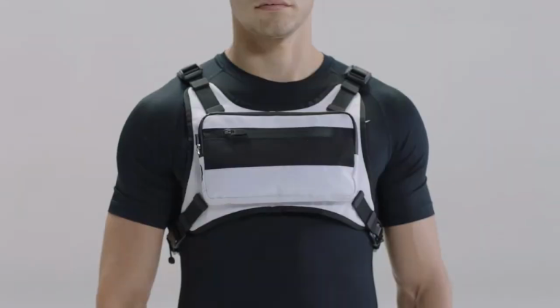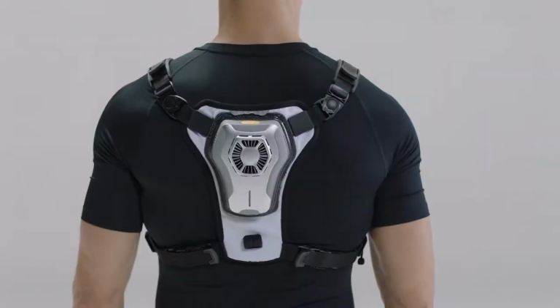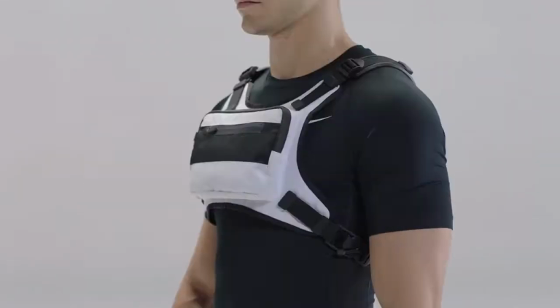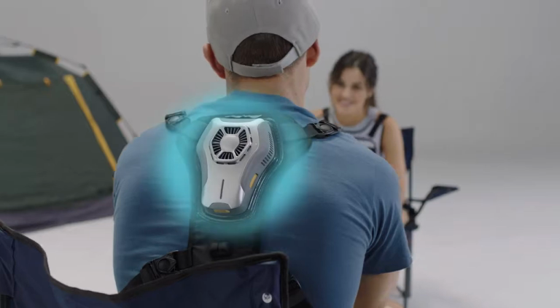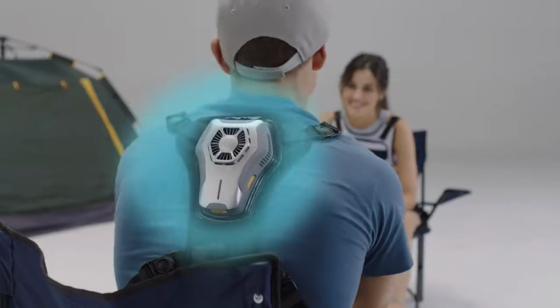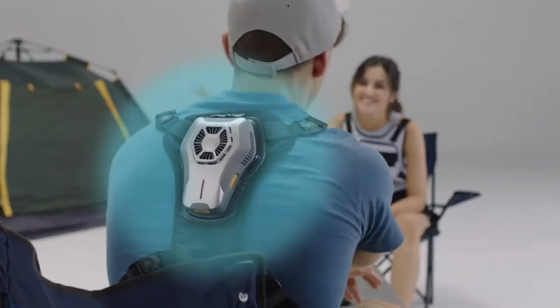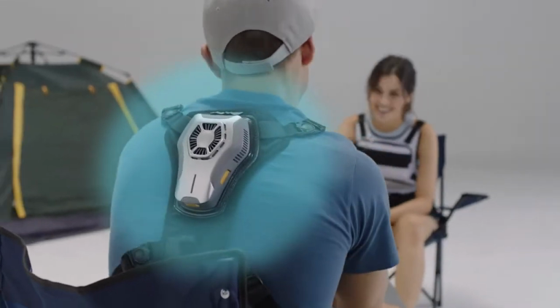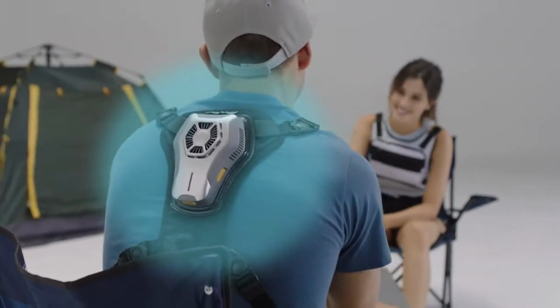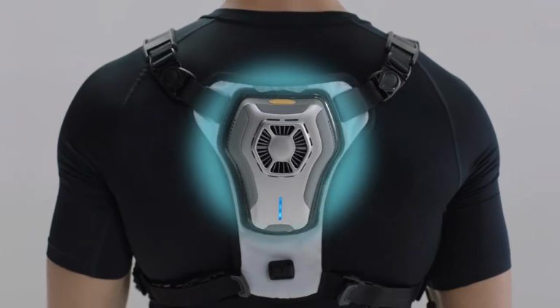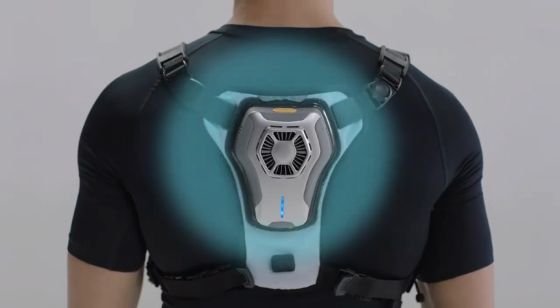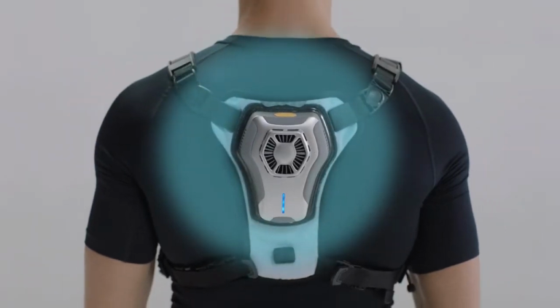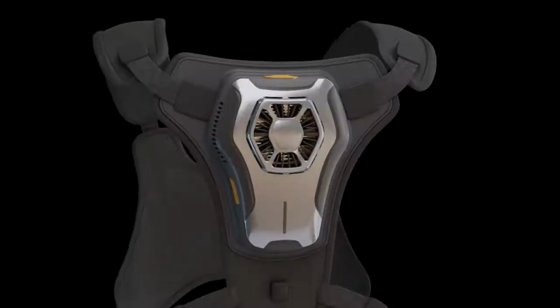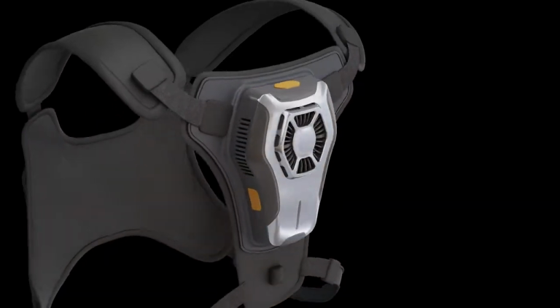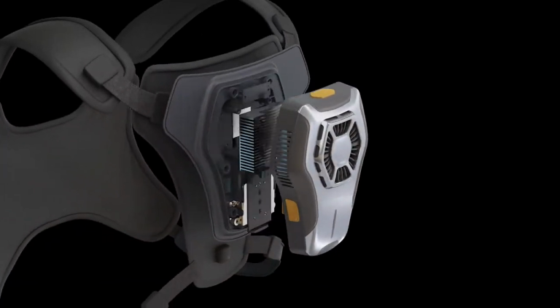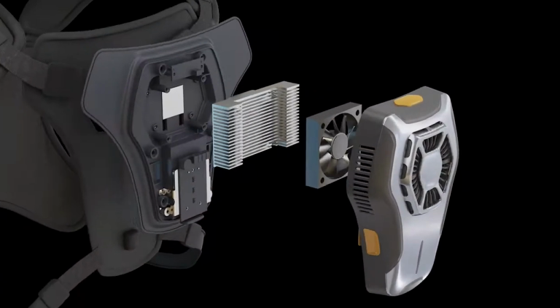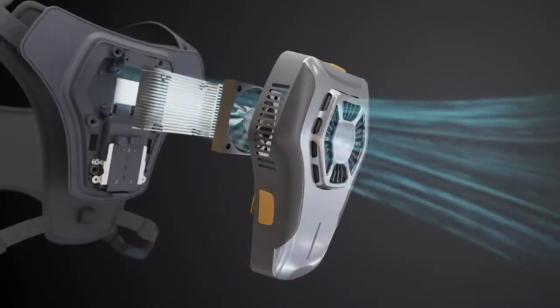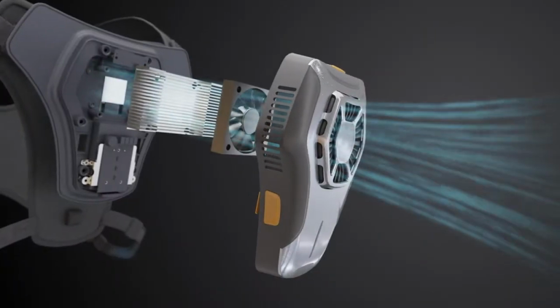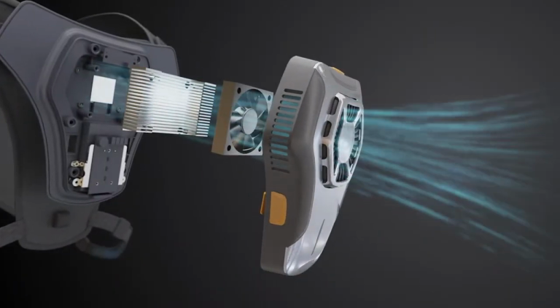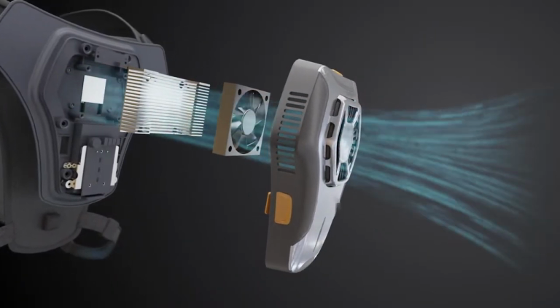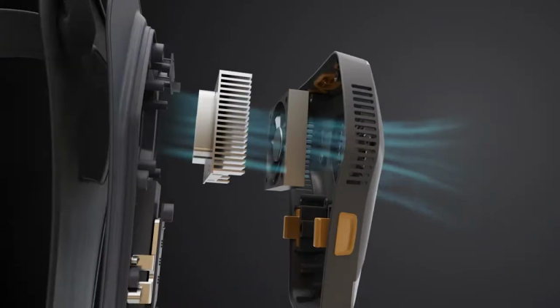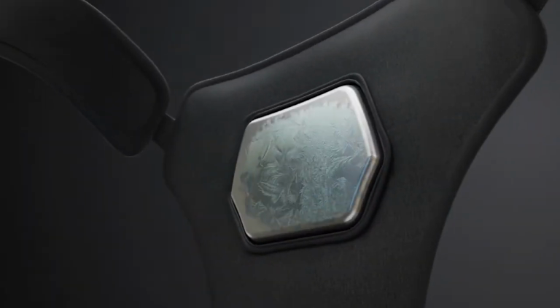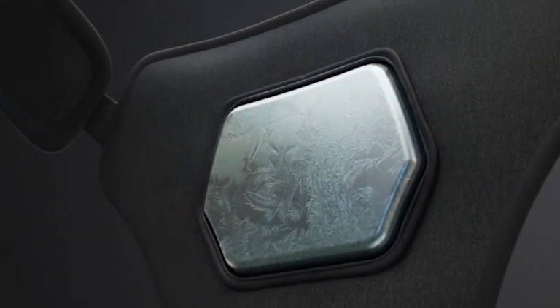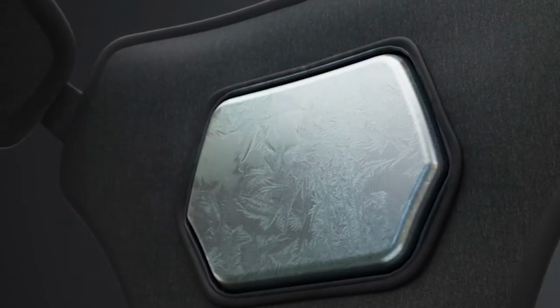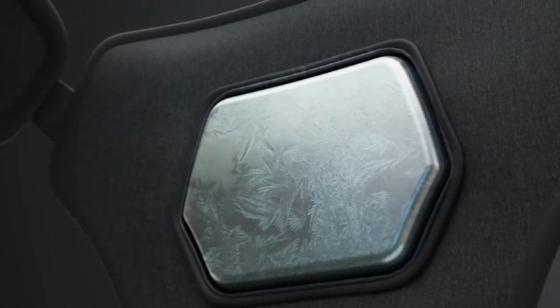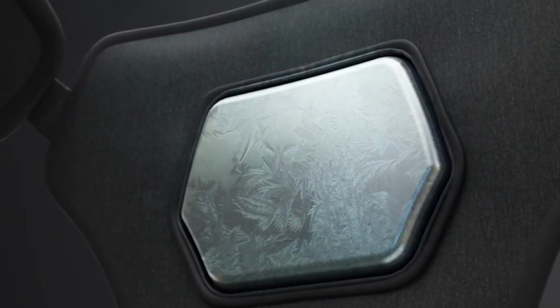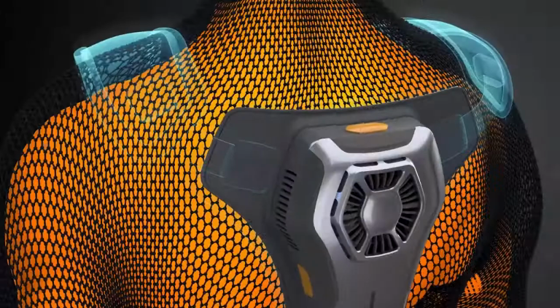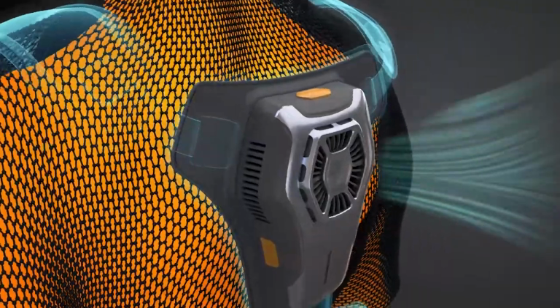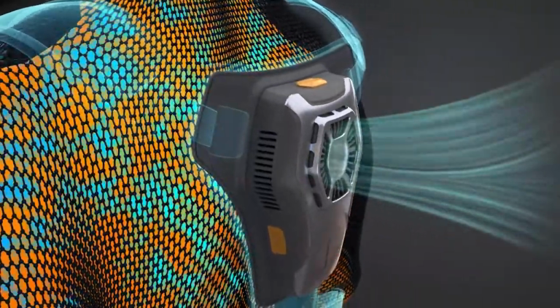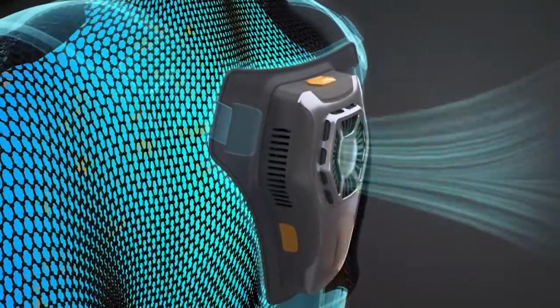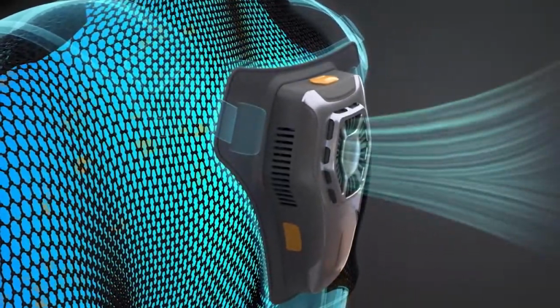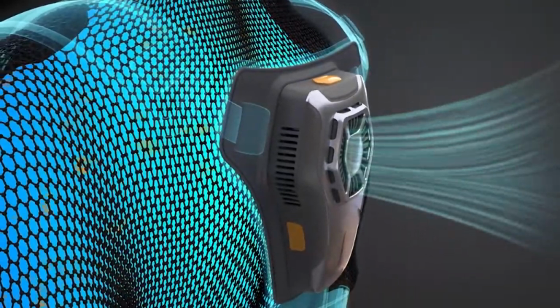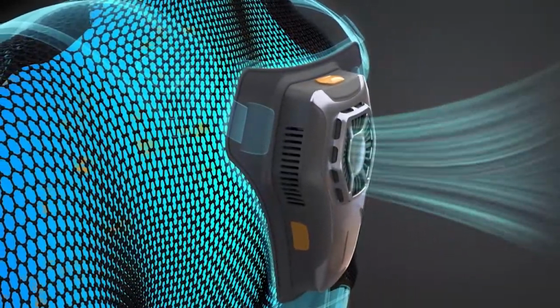The device releases cool air to your back to cool you down. The neck module is designed with the most advanced thermoelectric semiconductor. Through the newly designed drive circuit, it can provide more power to the thermal module, thereby gently releasing cool air.